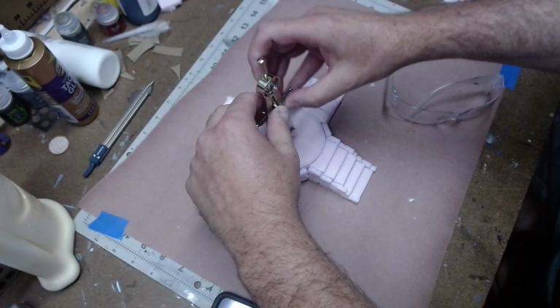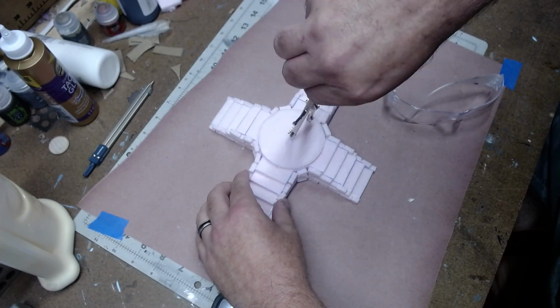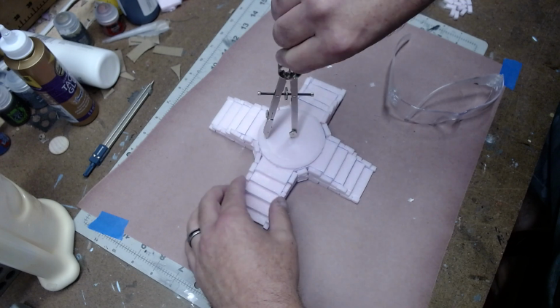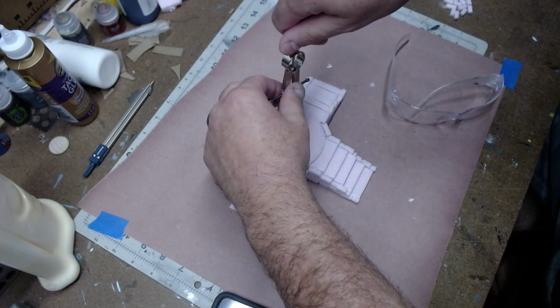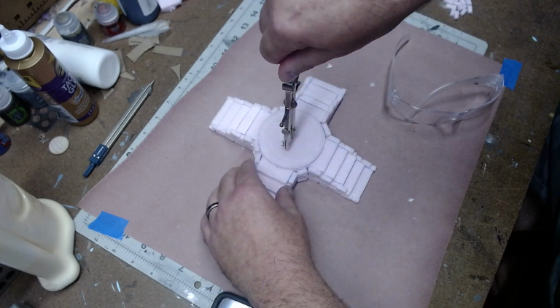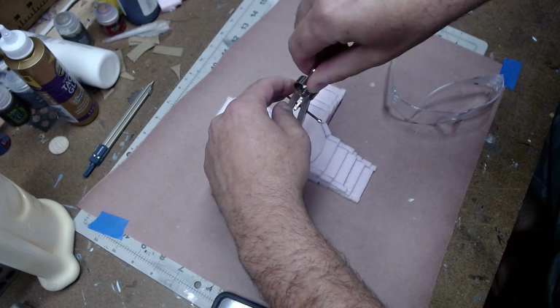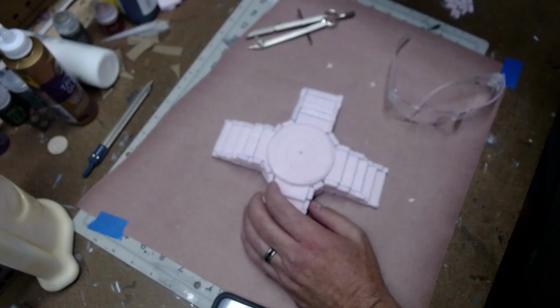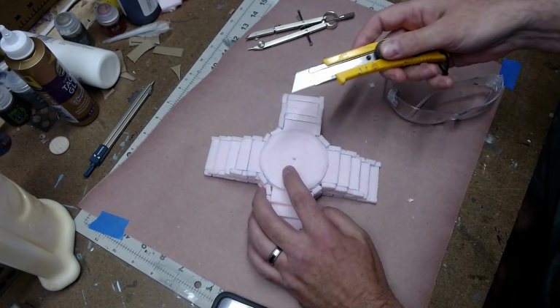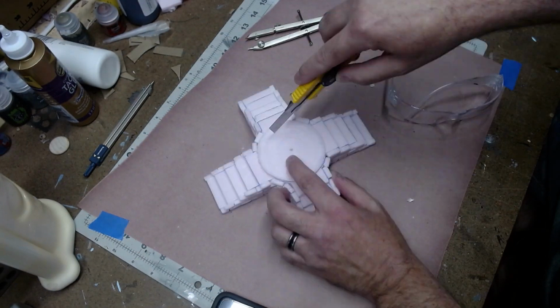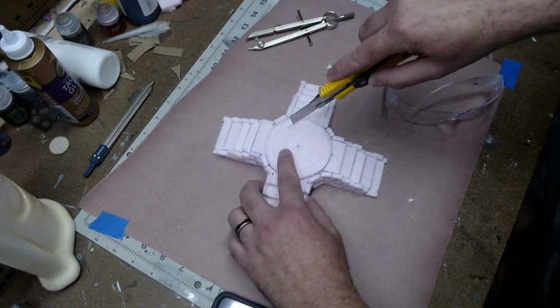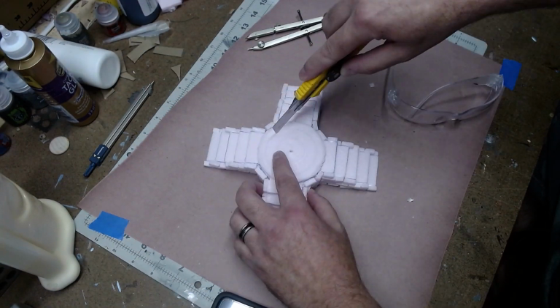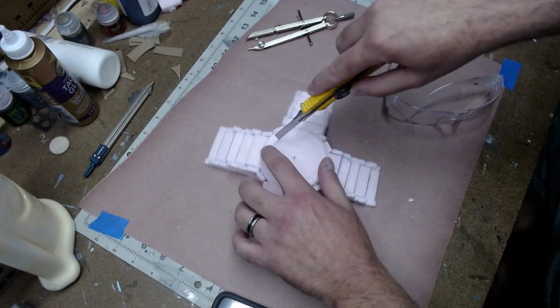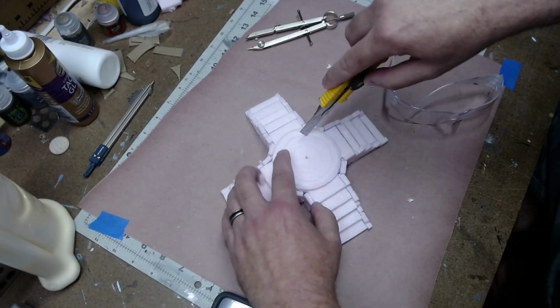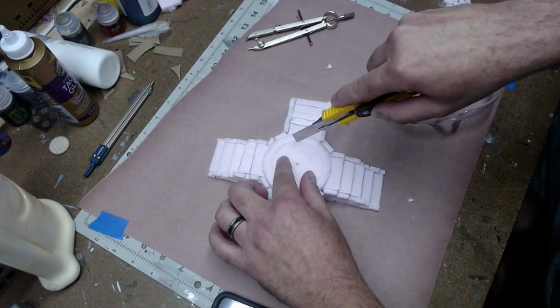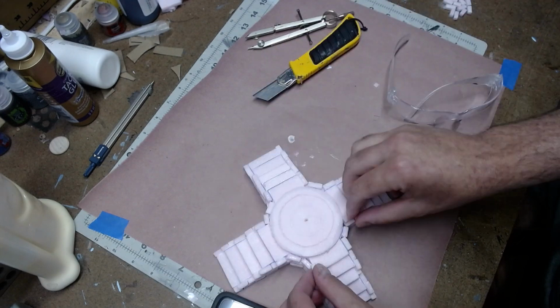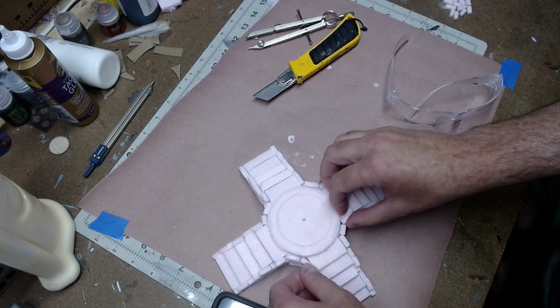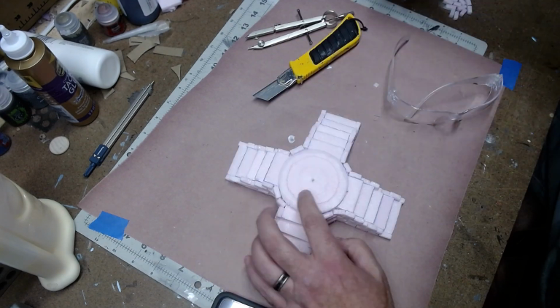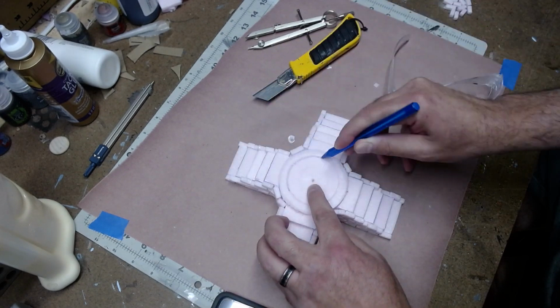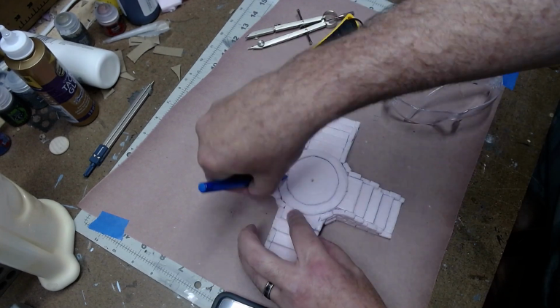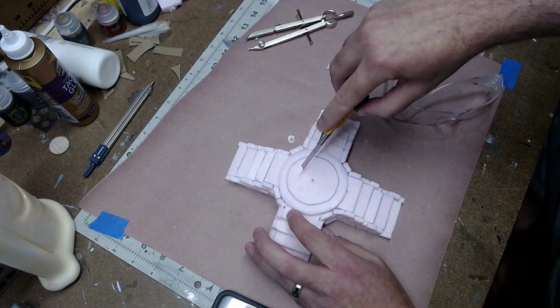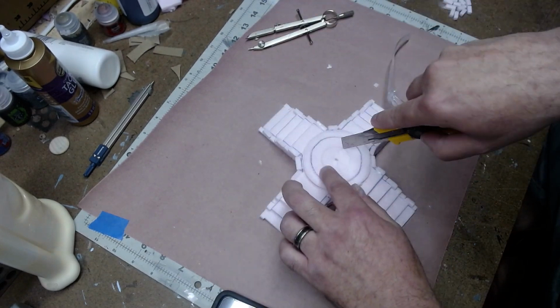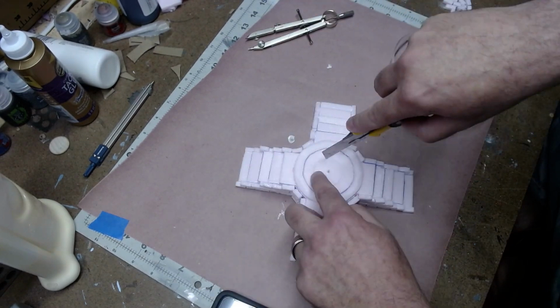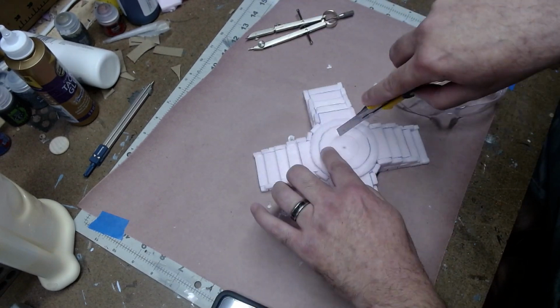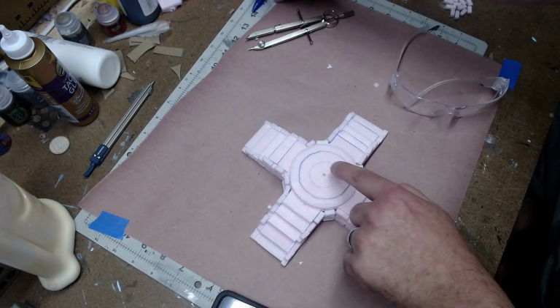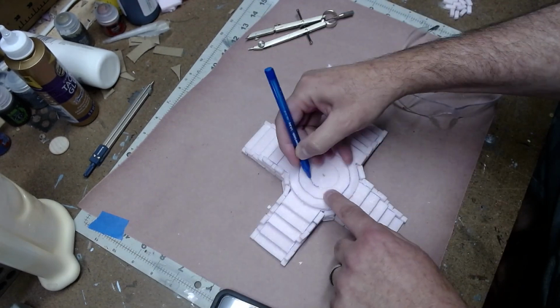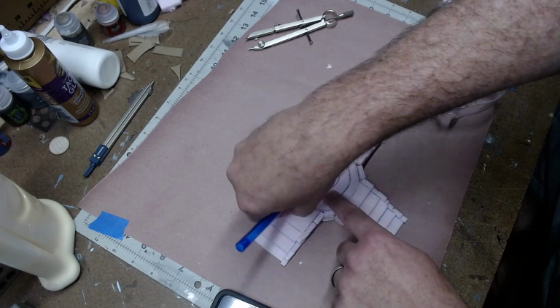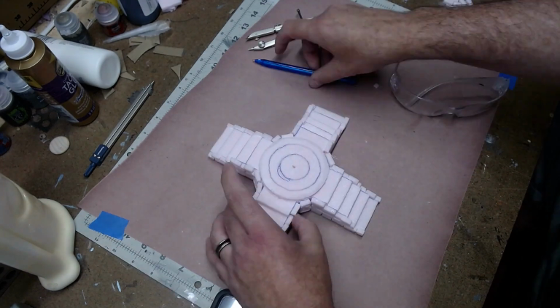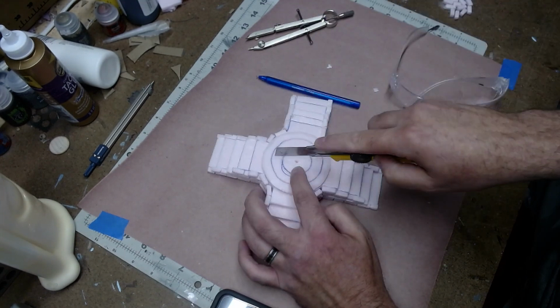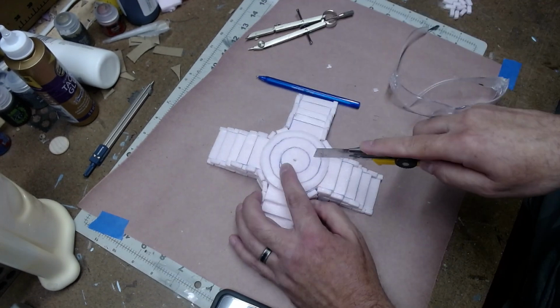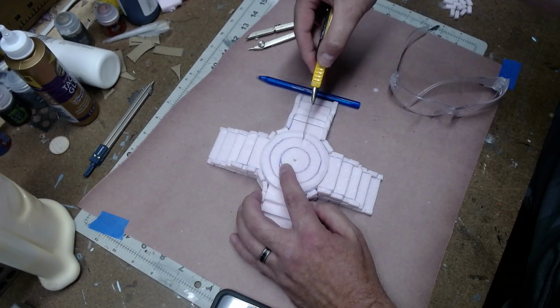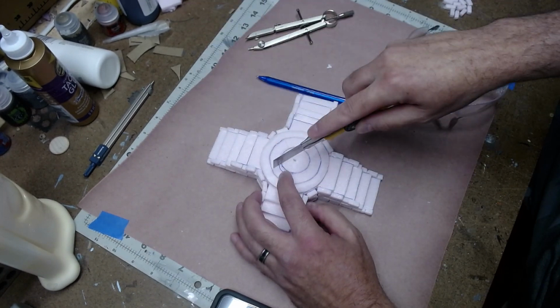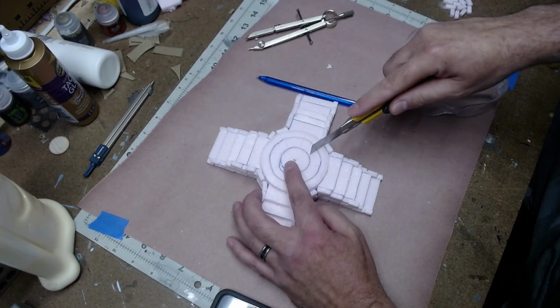I took the compass and I made two interior circles that I widened with a blade and a pen. Then I drew in the stones as if they were sort of arcs, pieces of wedges, and used the pen to widen those as well.